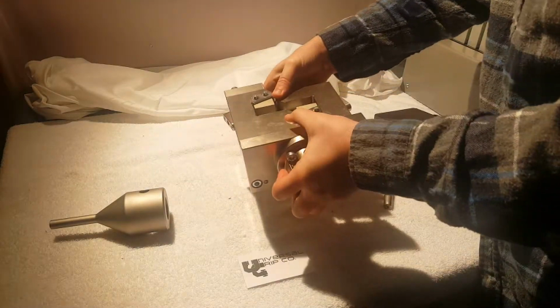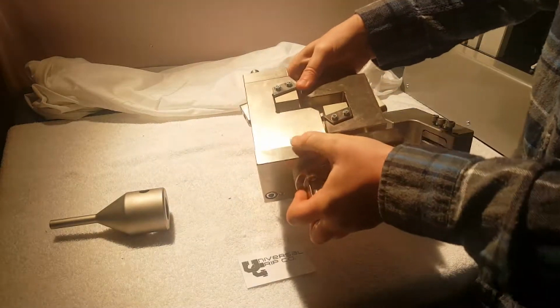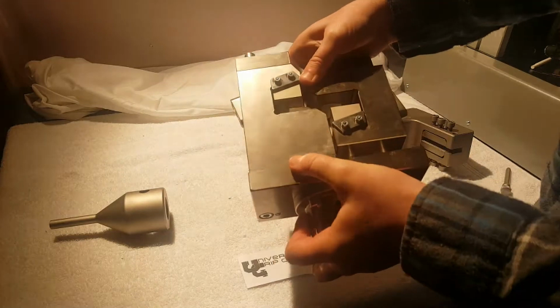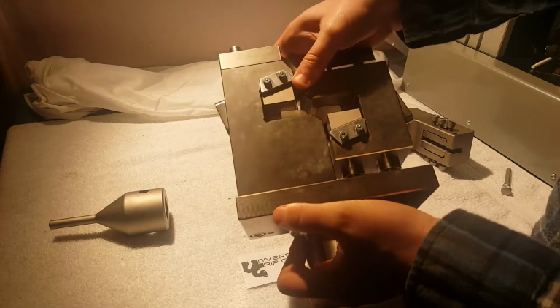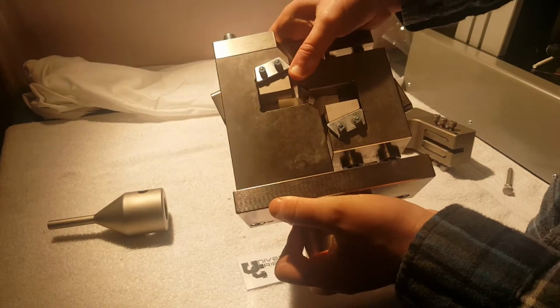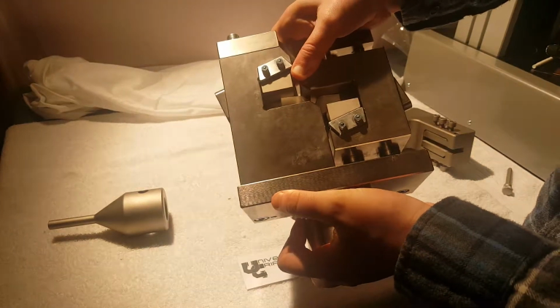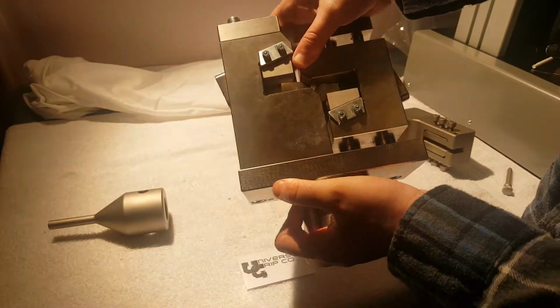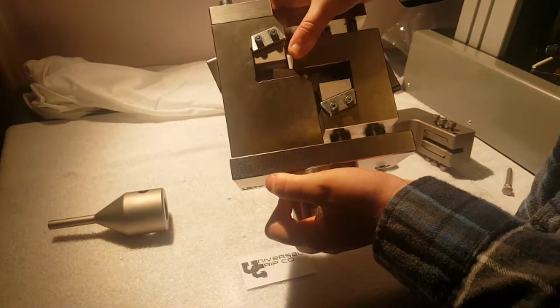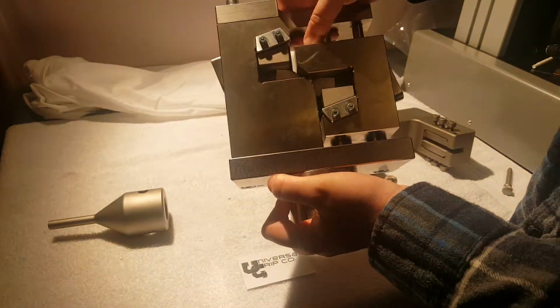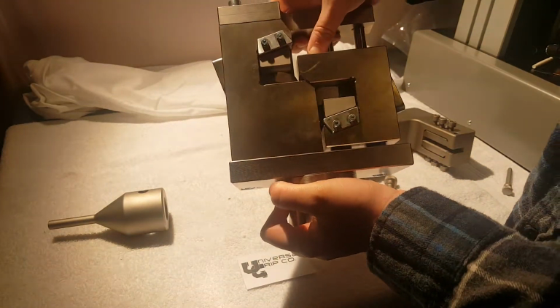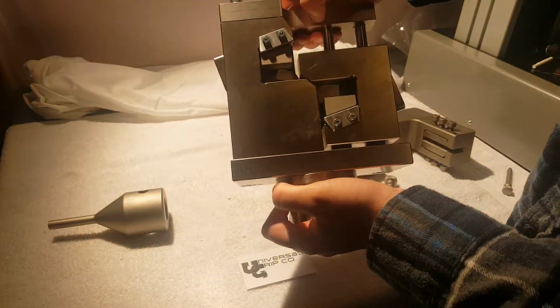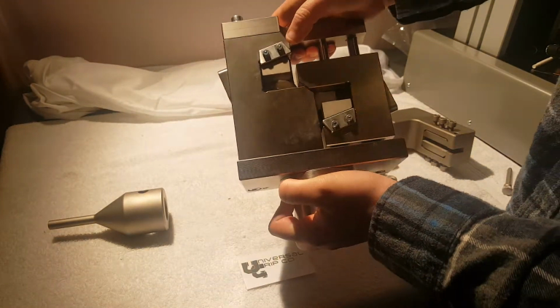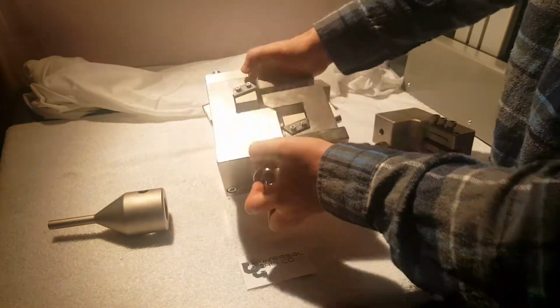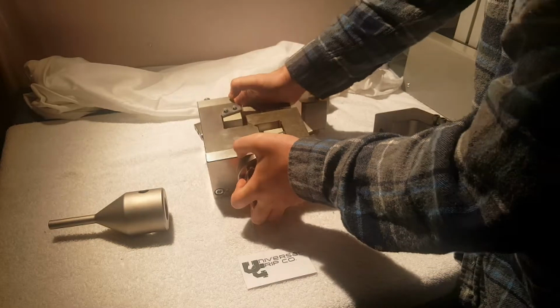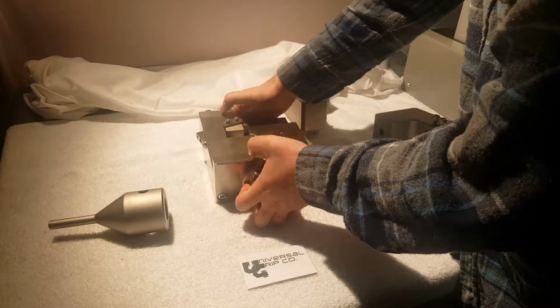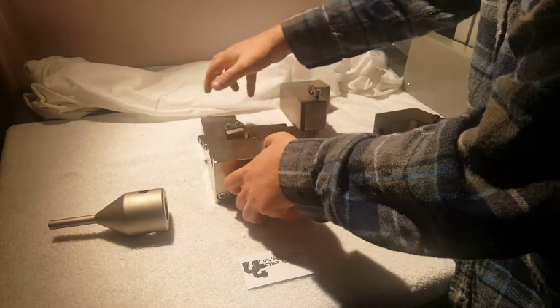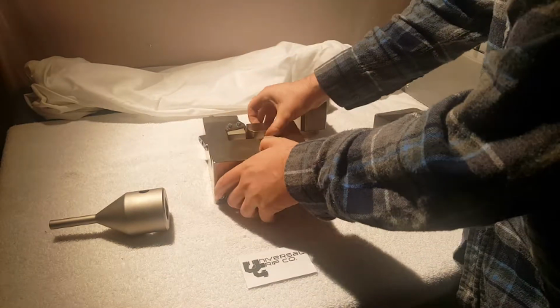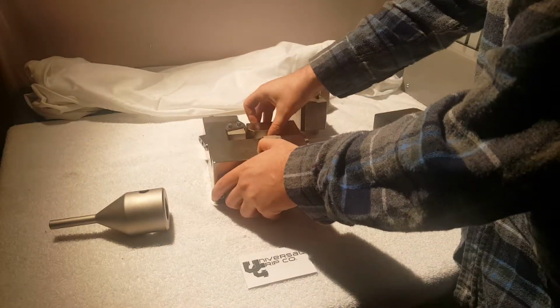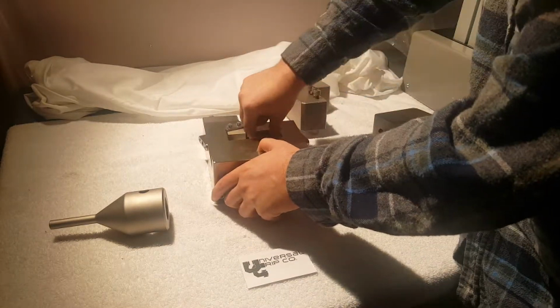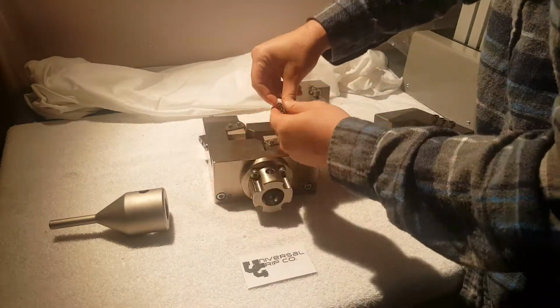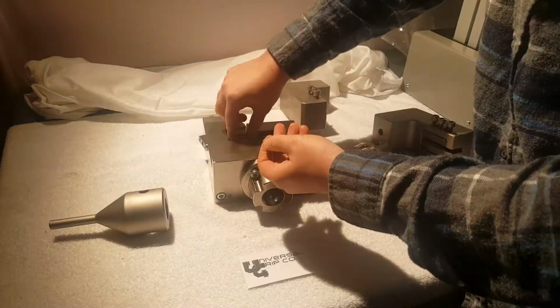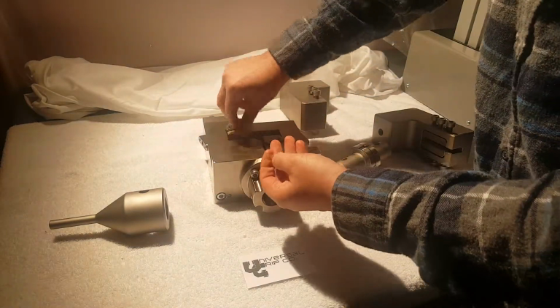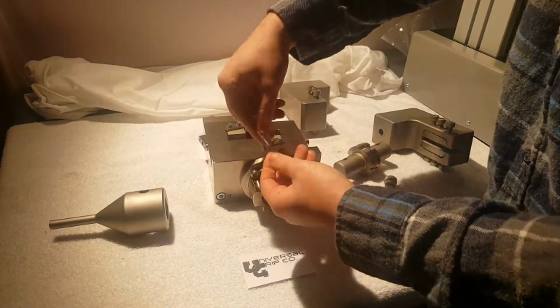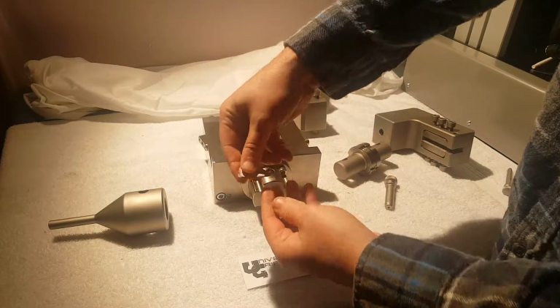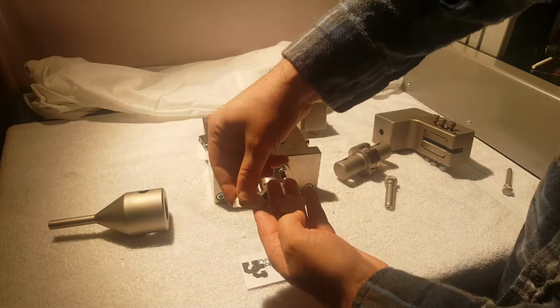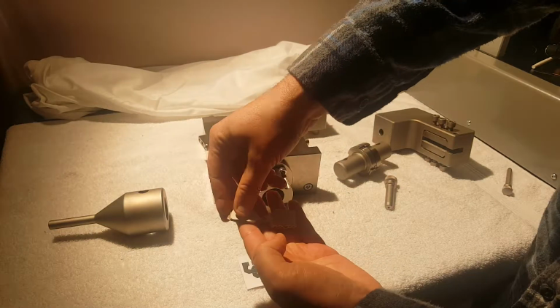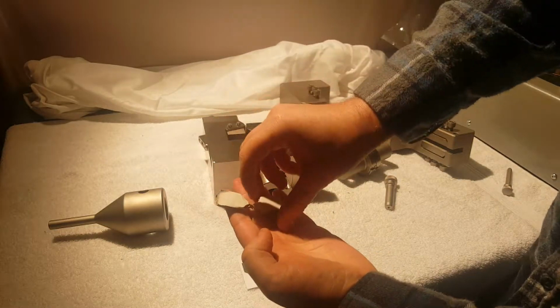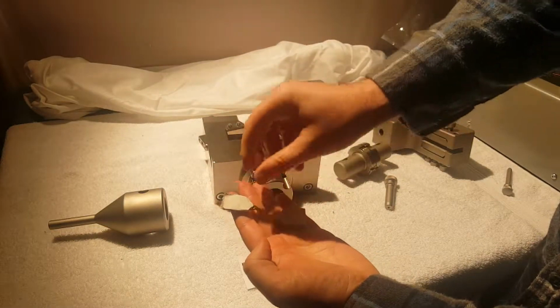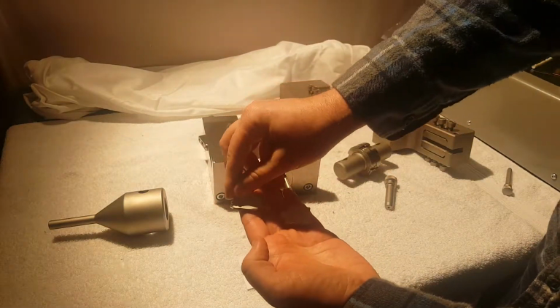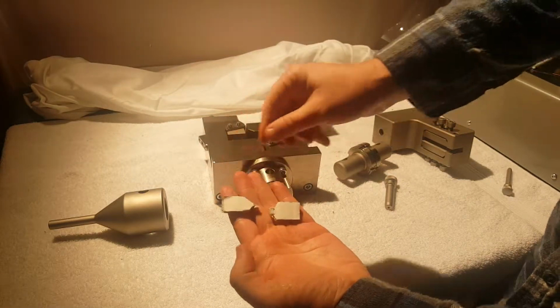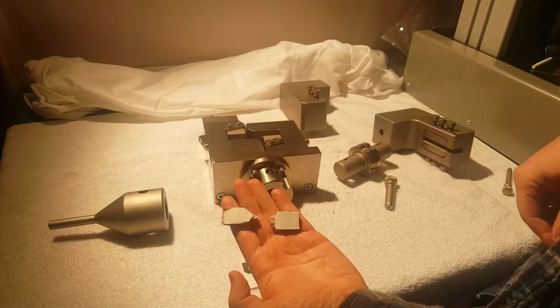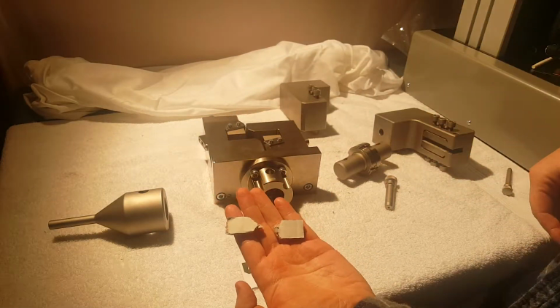When the sample is loaded it looks a little bit like this, and as it goes it crushes and shears the sample. Samples will usually look like this after testing — they'll be broken.